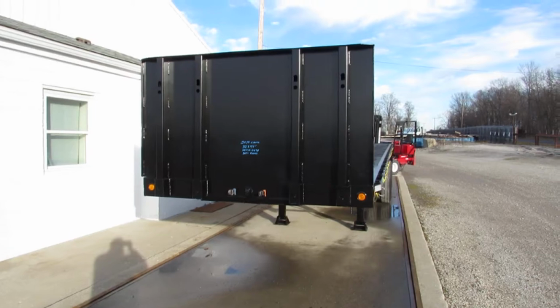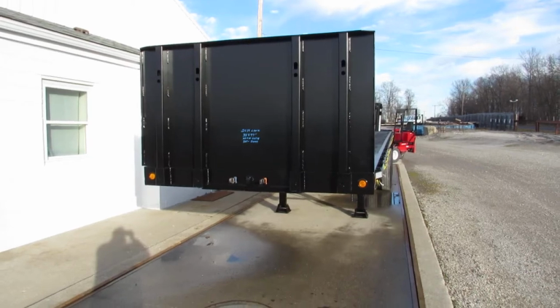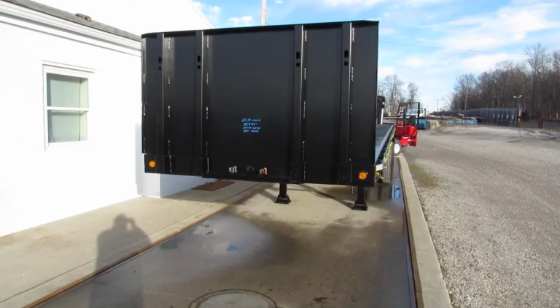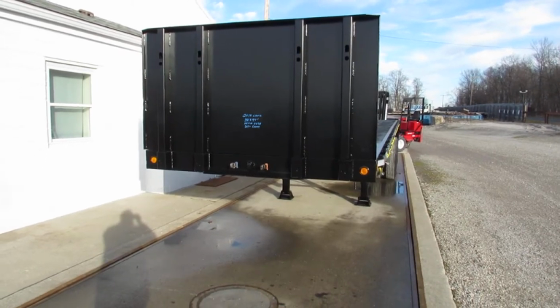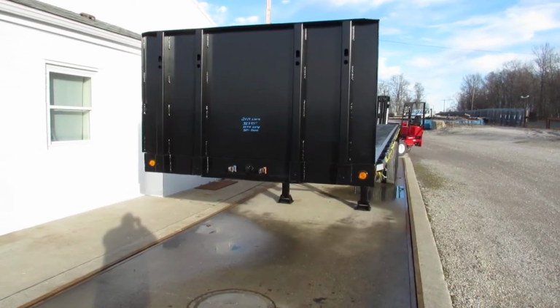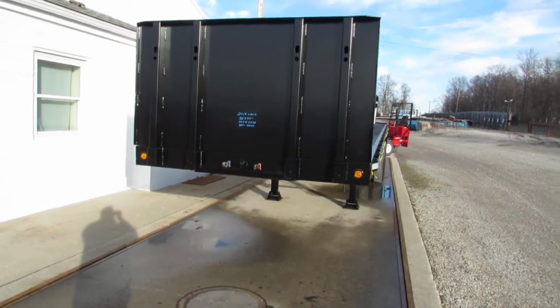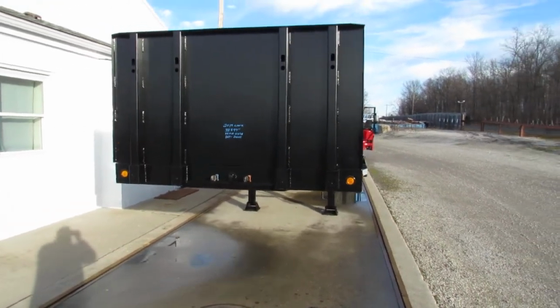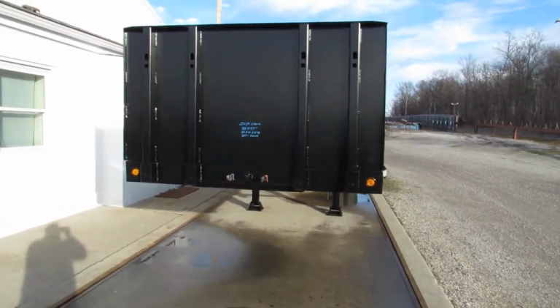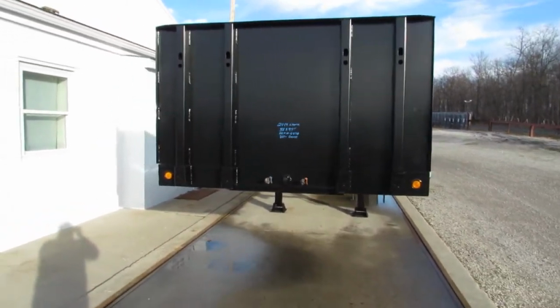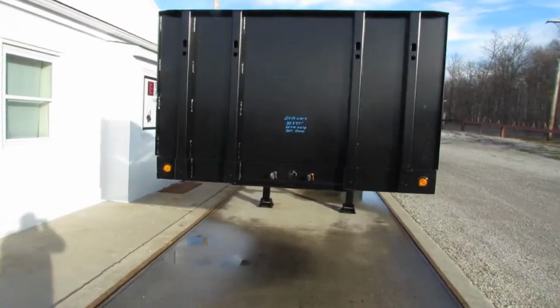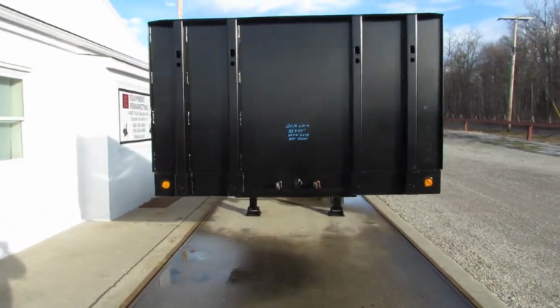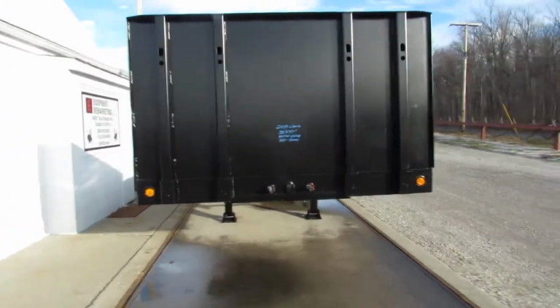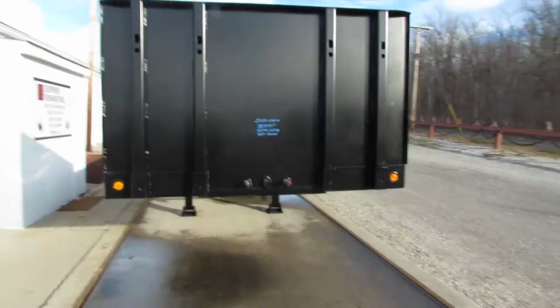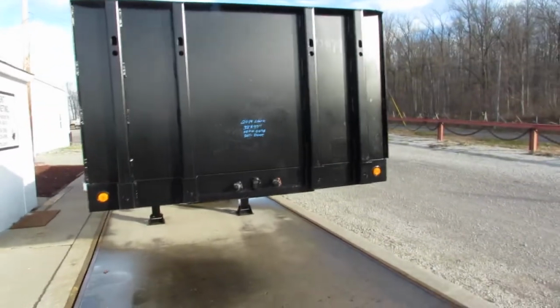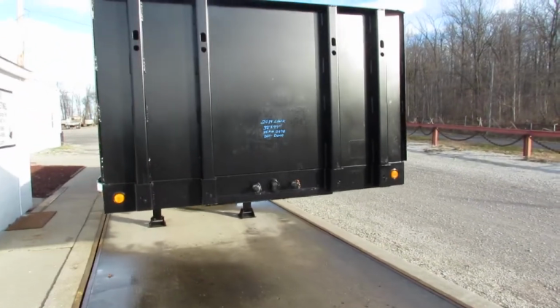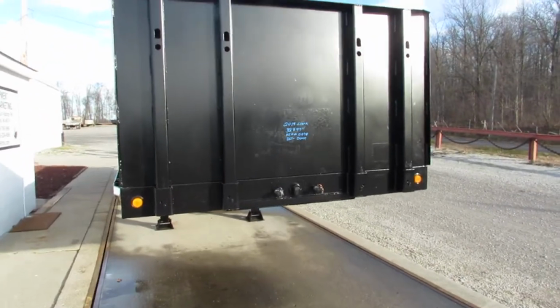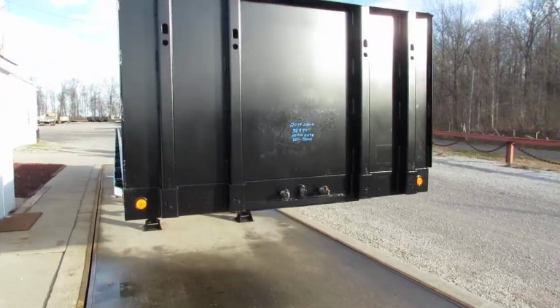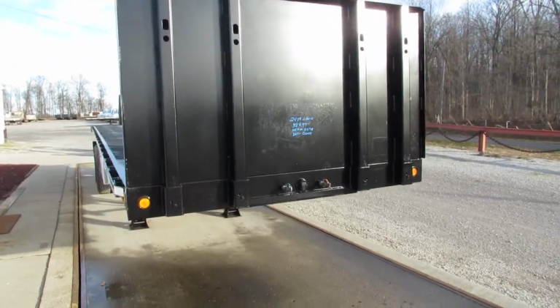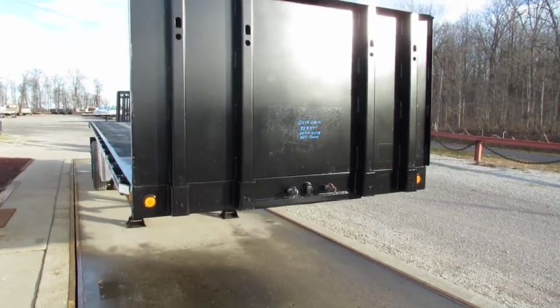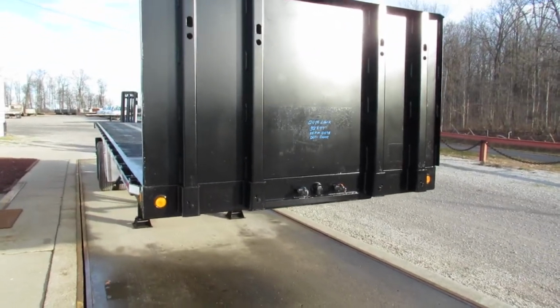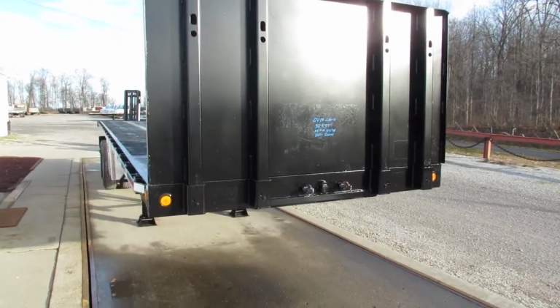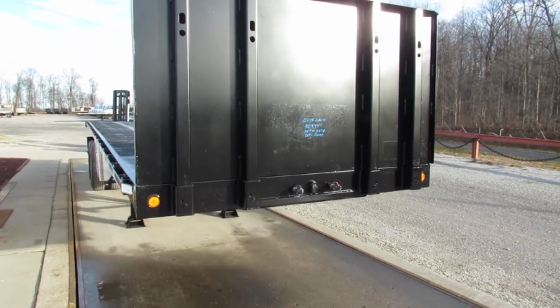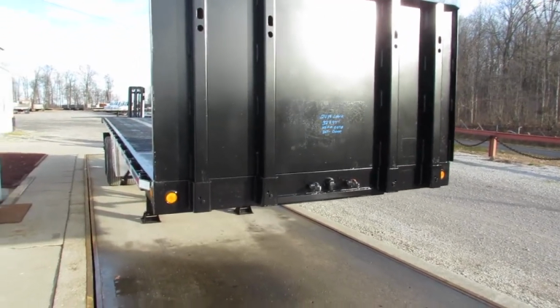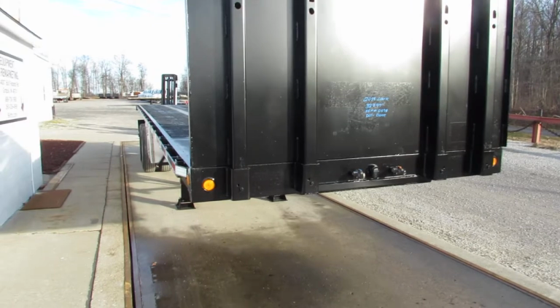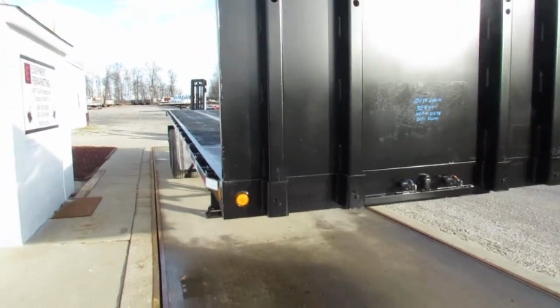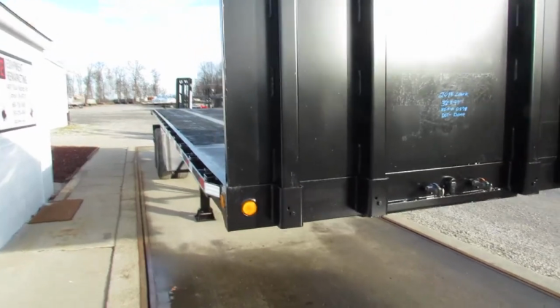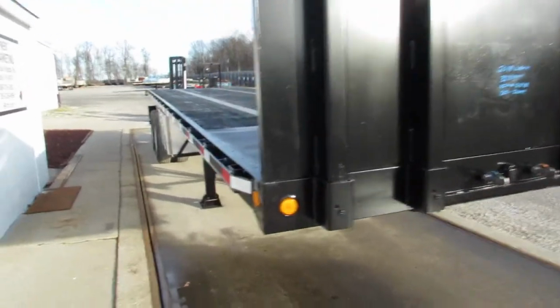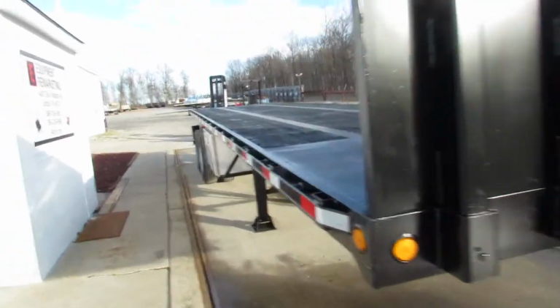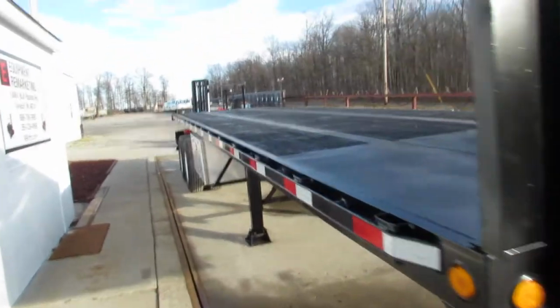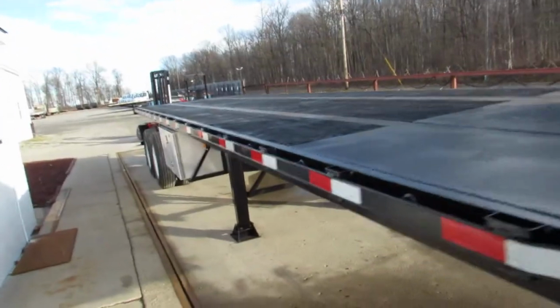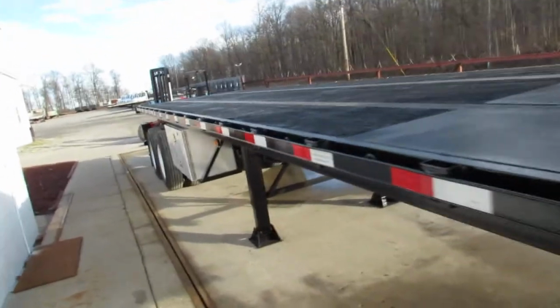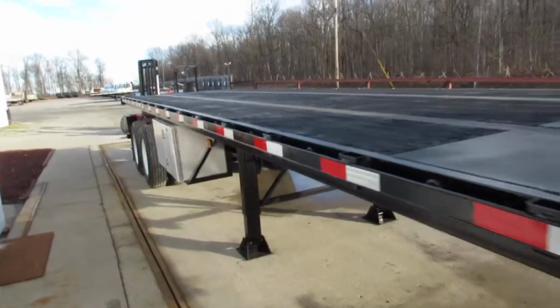Good afternoon and welcome to Equipment Remarketing. Folks, today we are taking a look at a 2014 Clark 32 foot by 97 inches. Folks, this unit is in phenomenal condition.